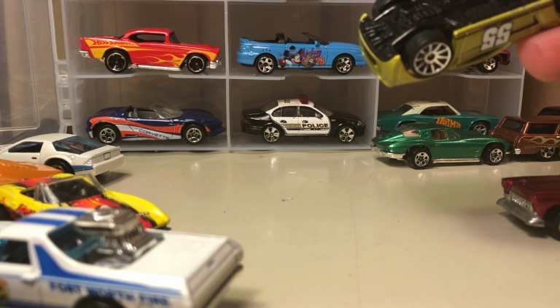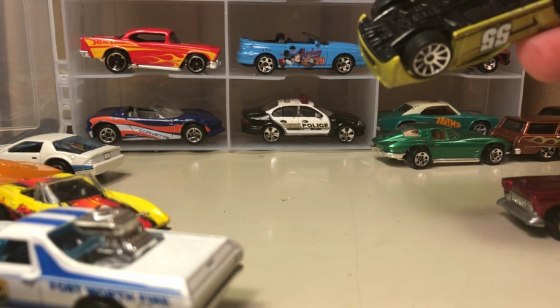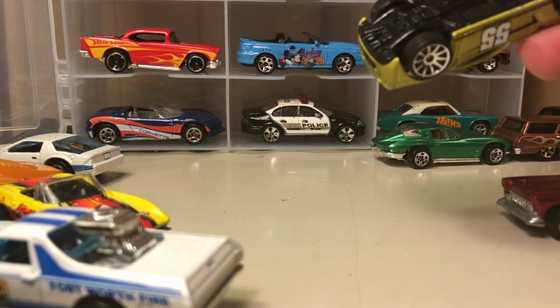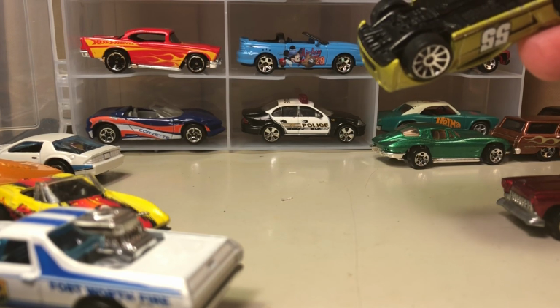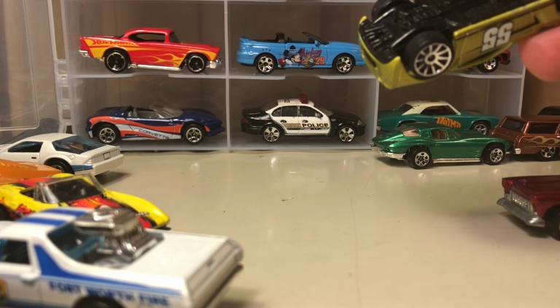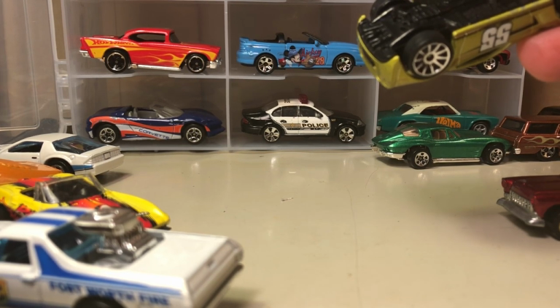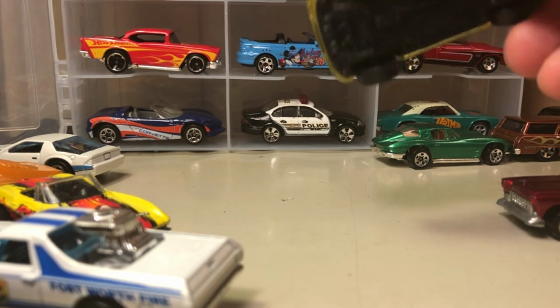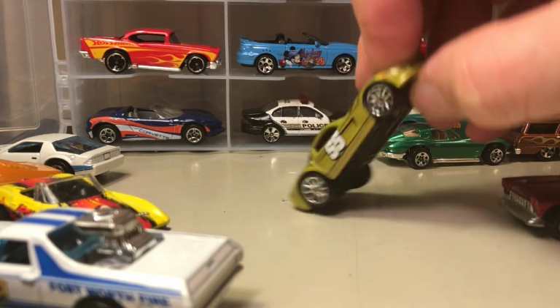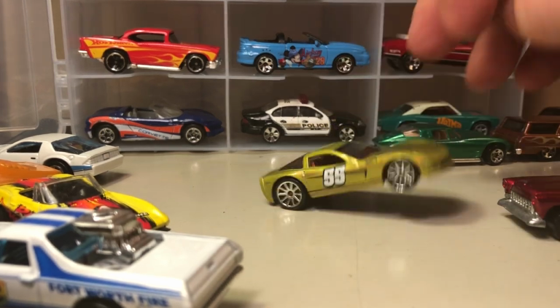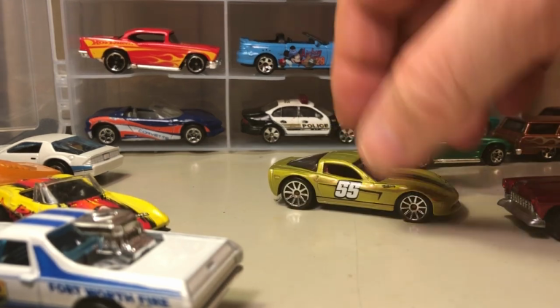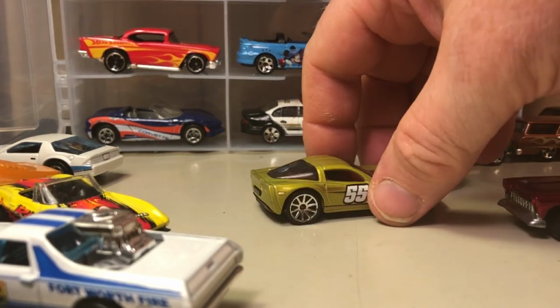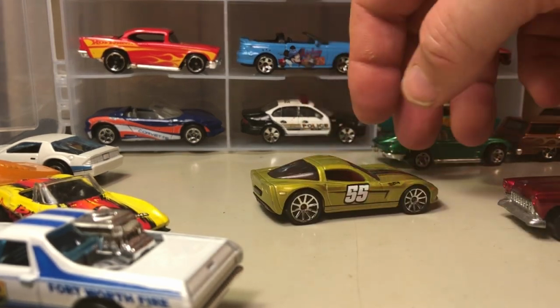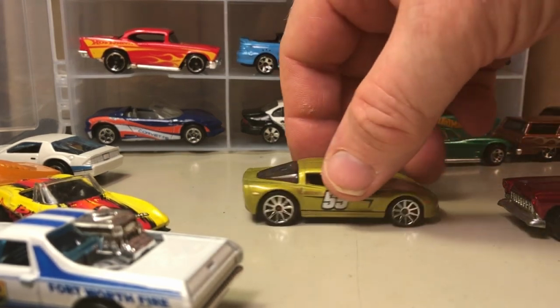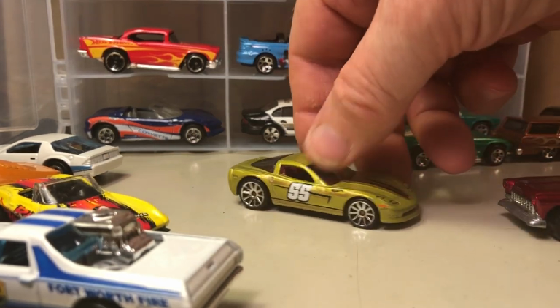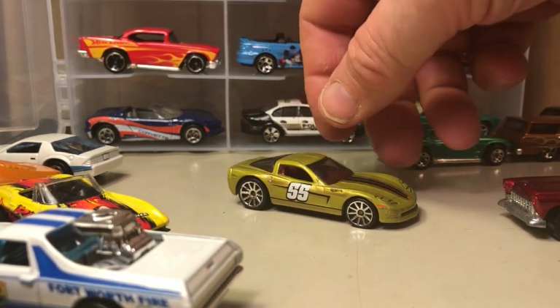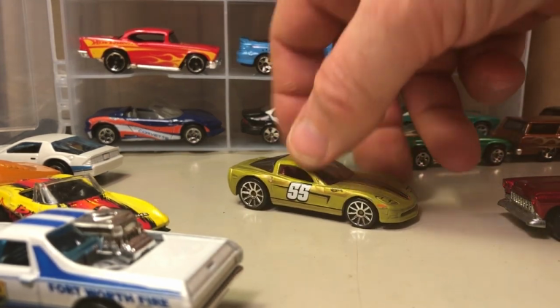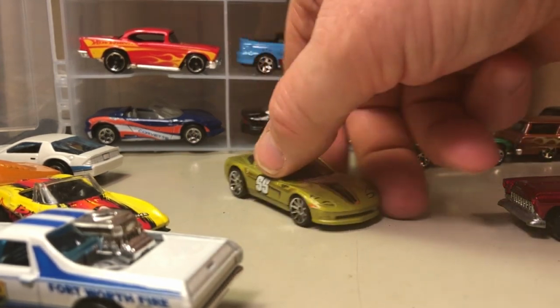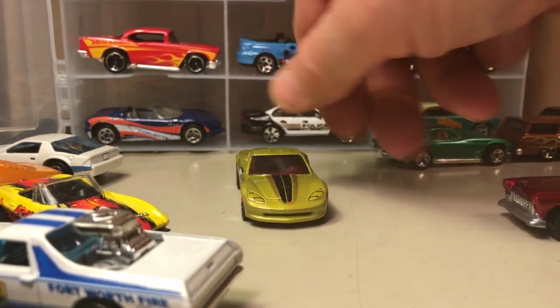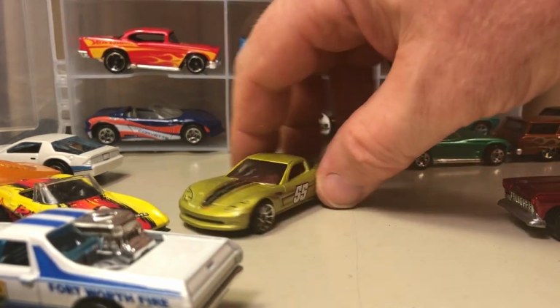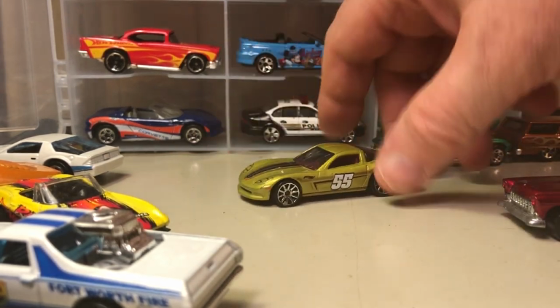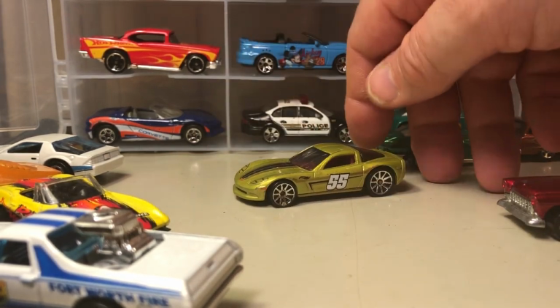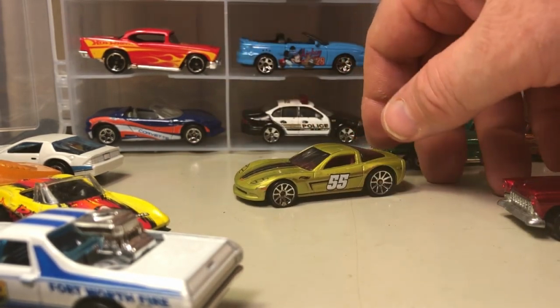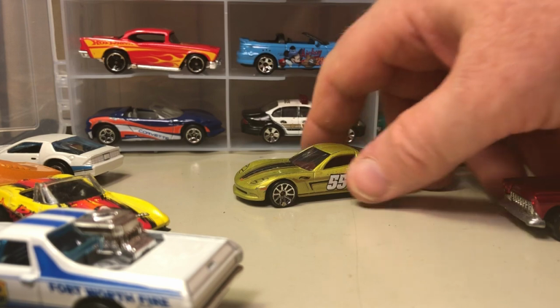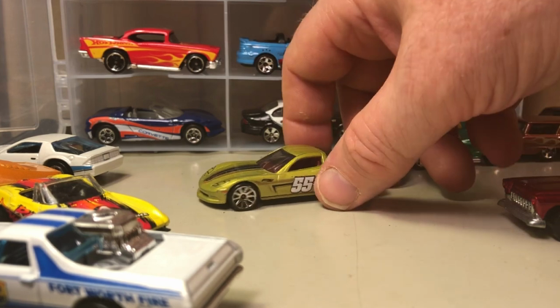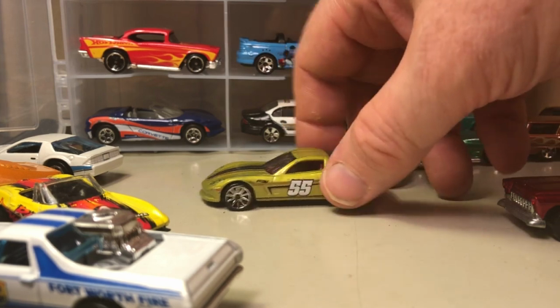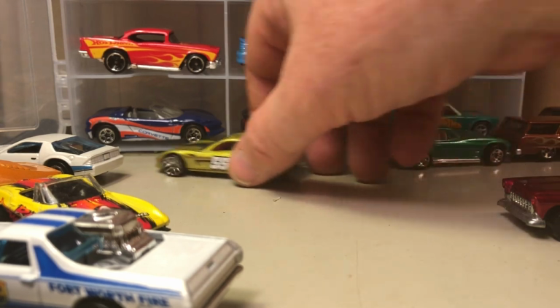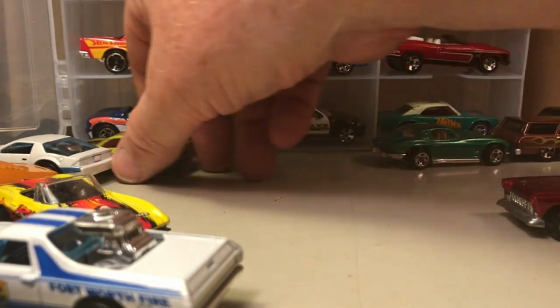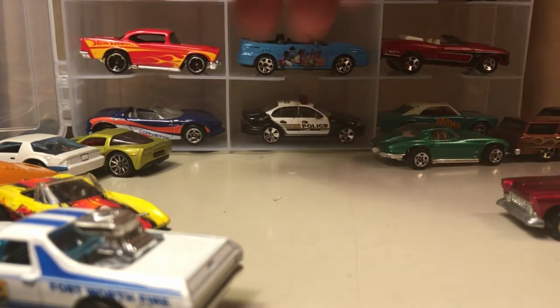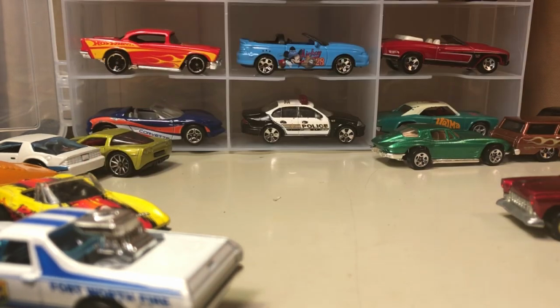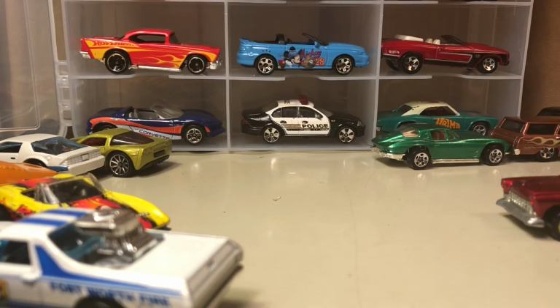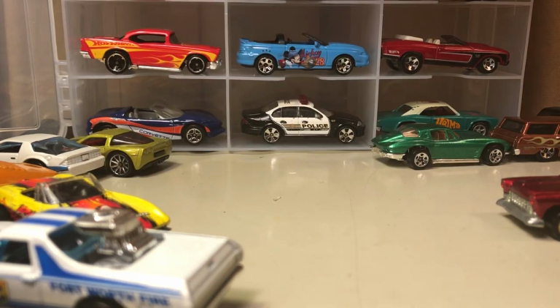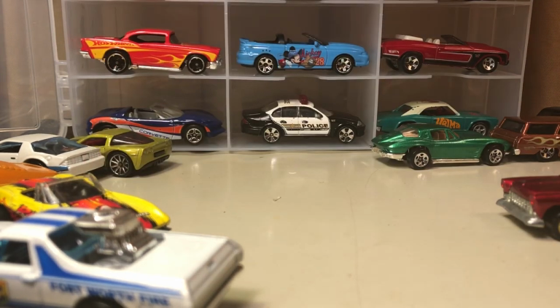Here's a C6 Corvette — plastic base, just a variation I didn't have in the collection I showed.